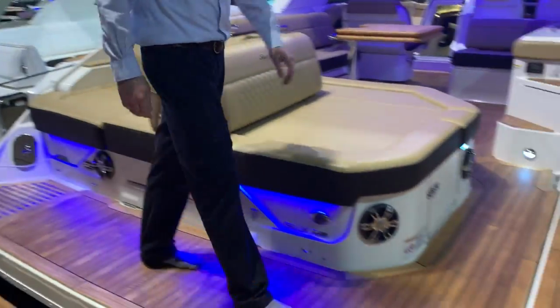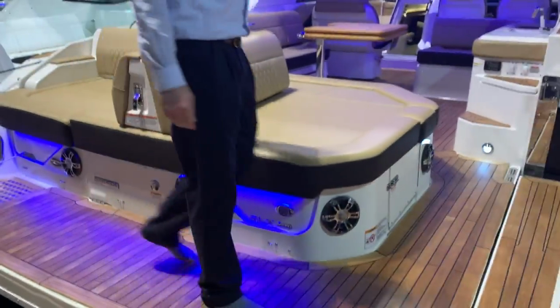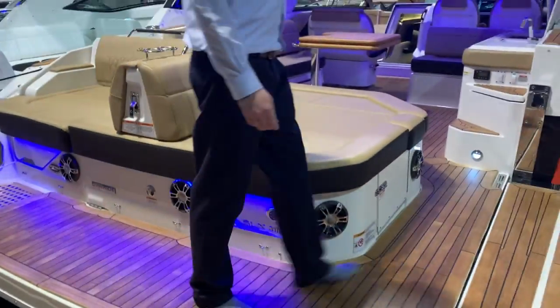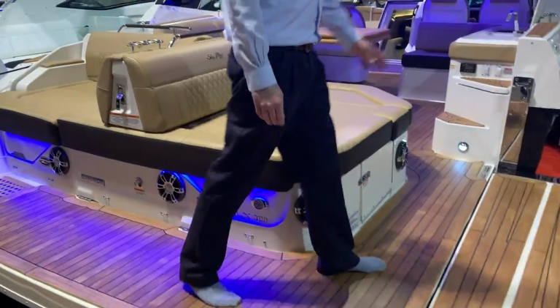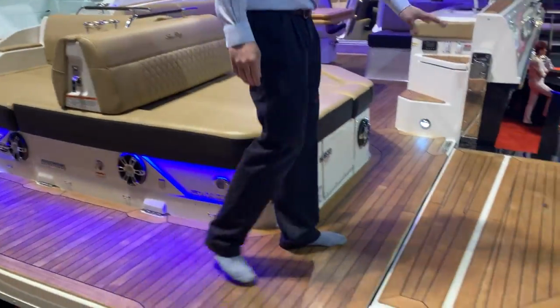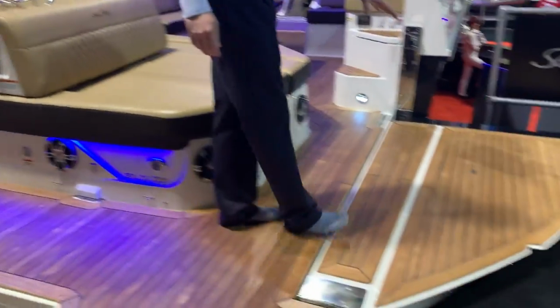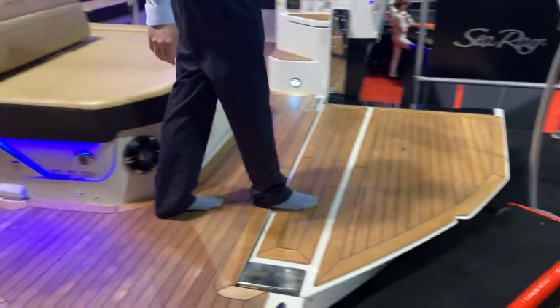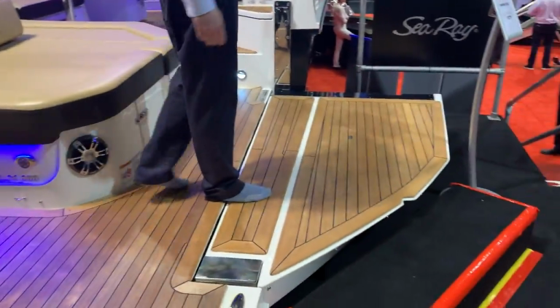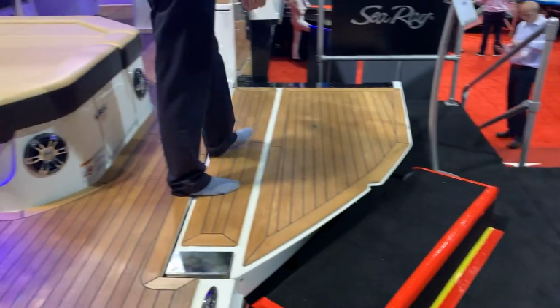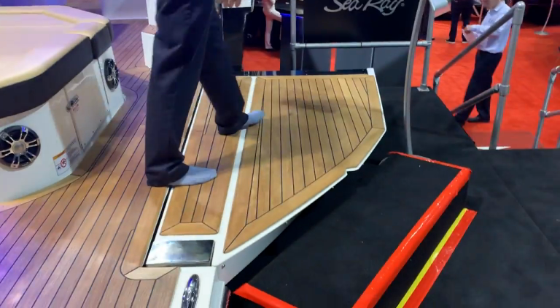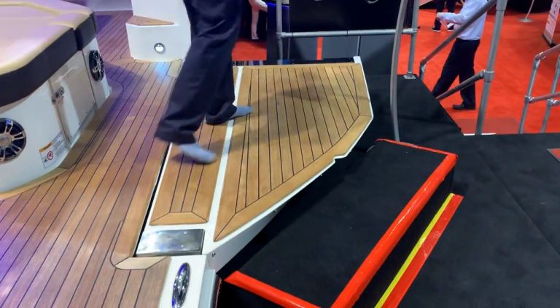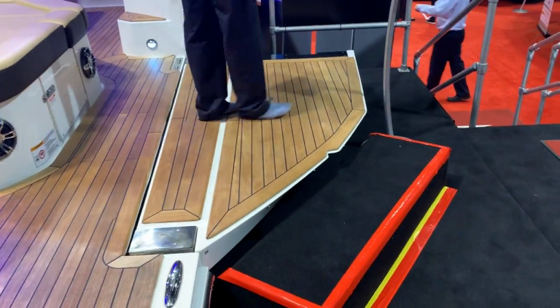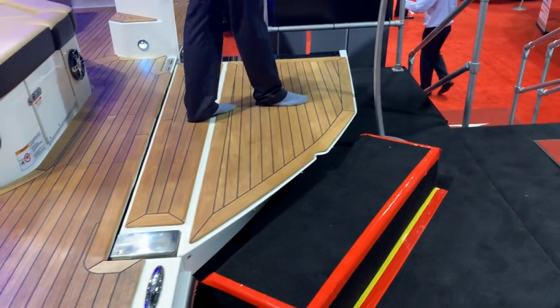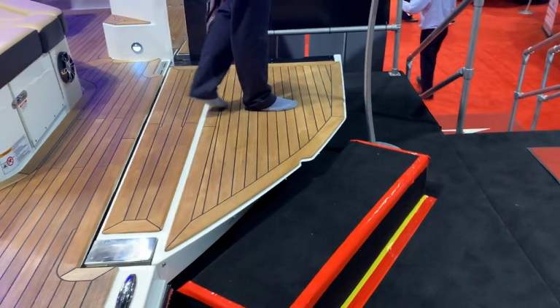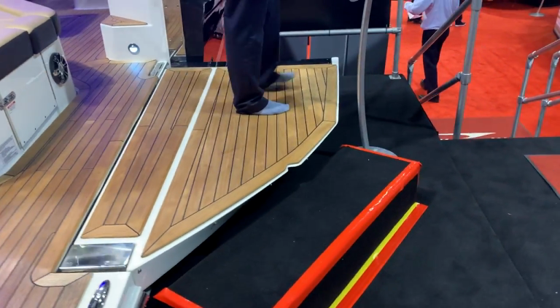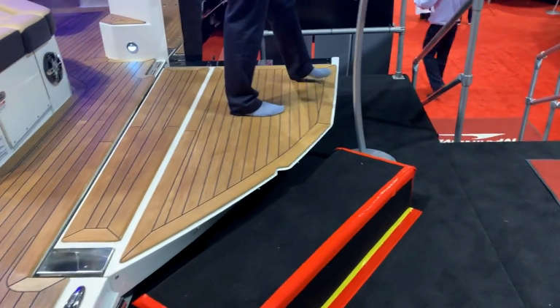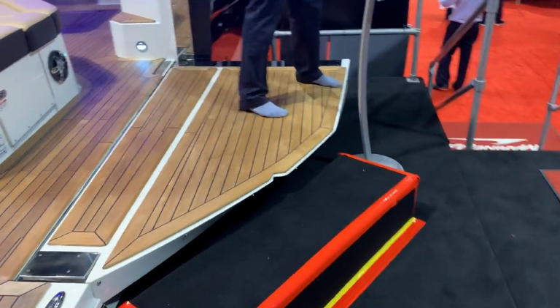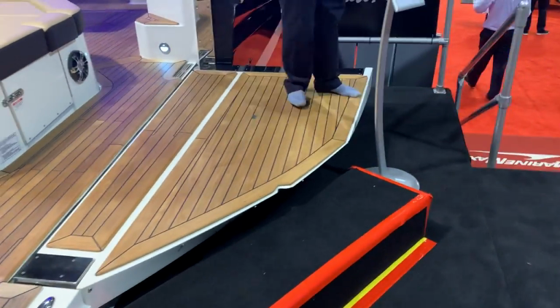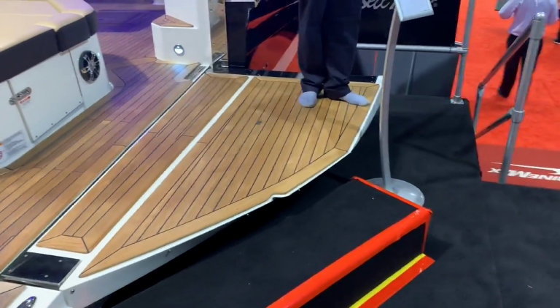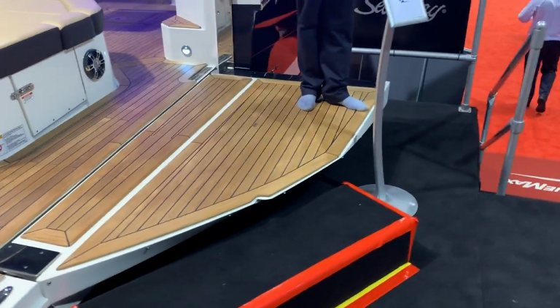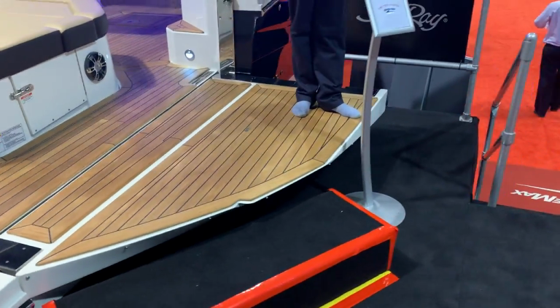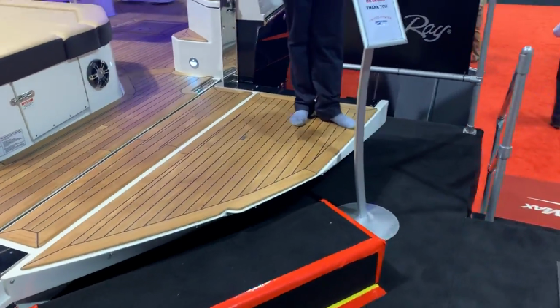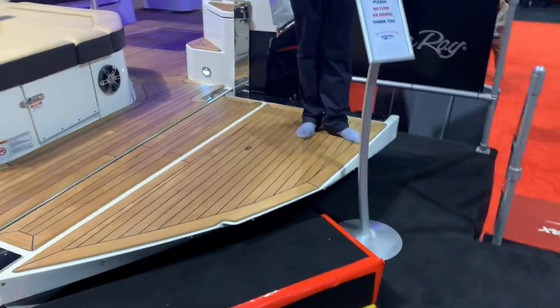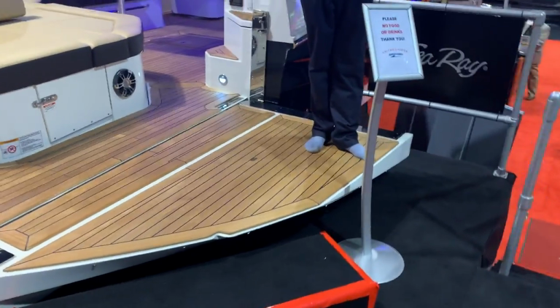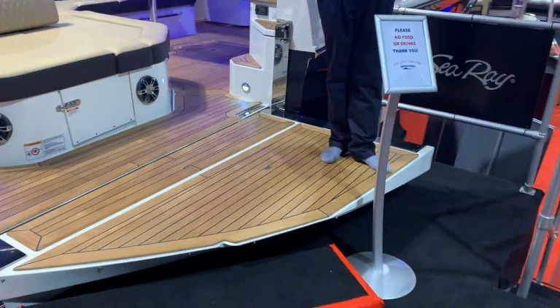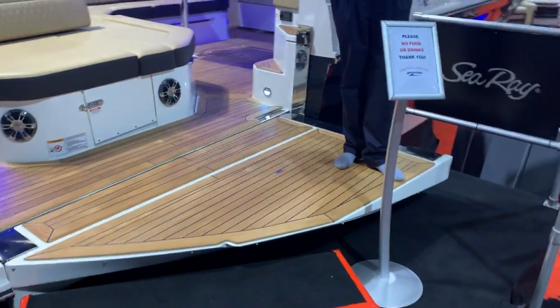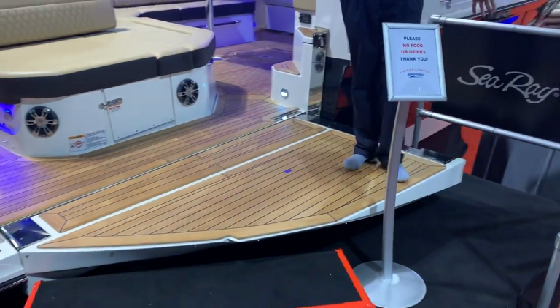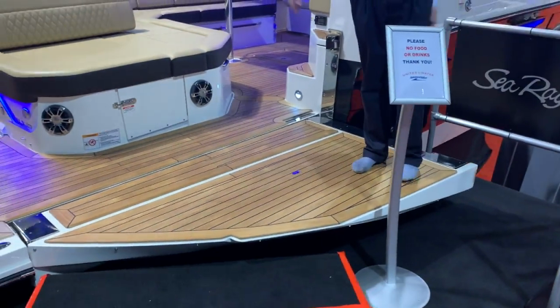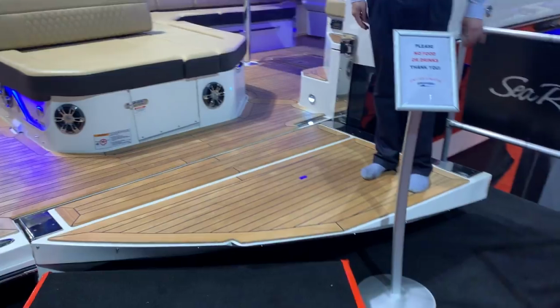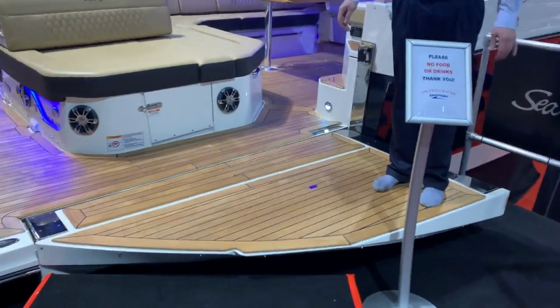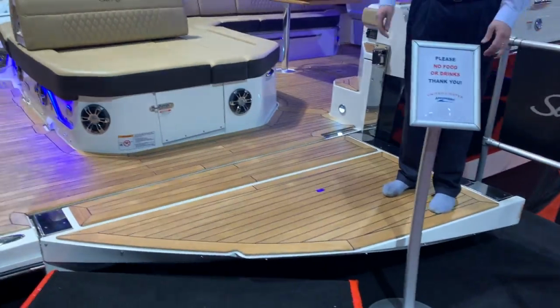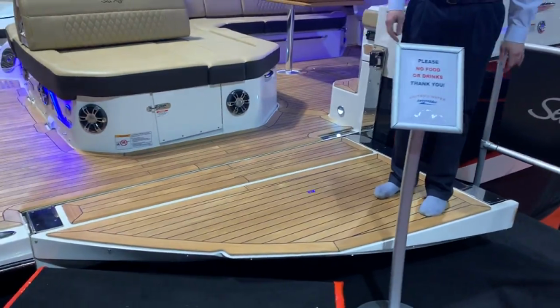We've got the swim gate deployed right now. If you're not out of the way, you can put this out here, giving you probably the largest transom on a boat of this size you'll ever see.